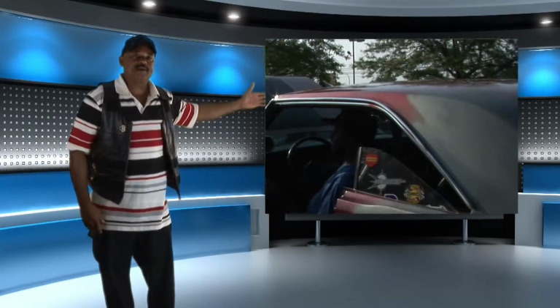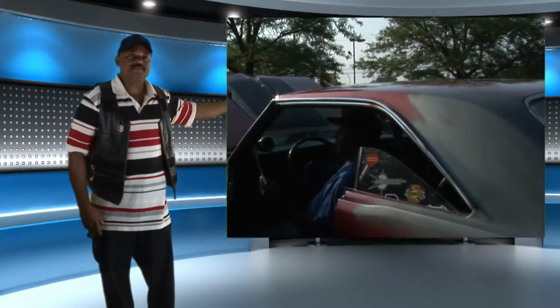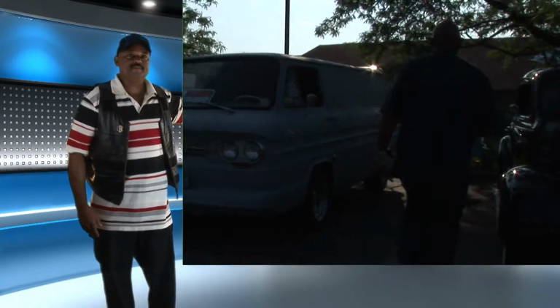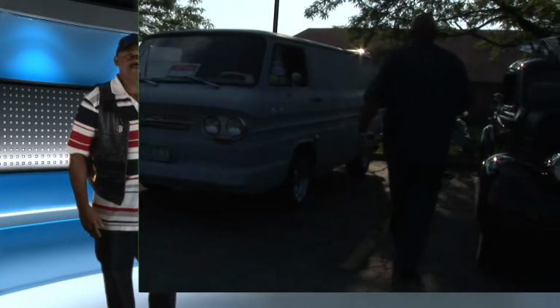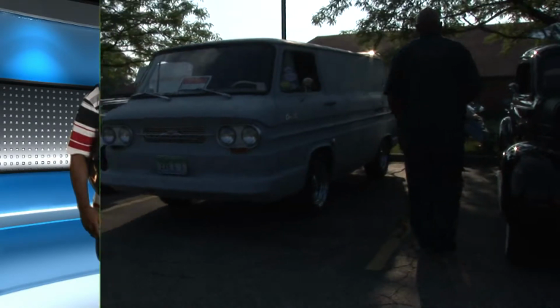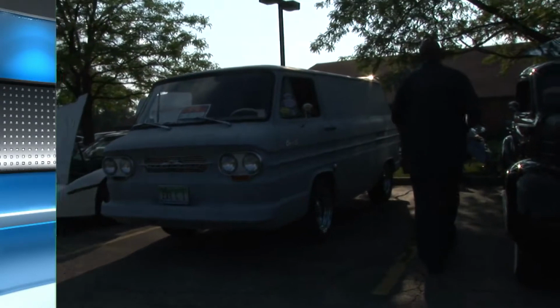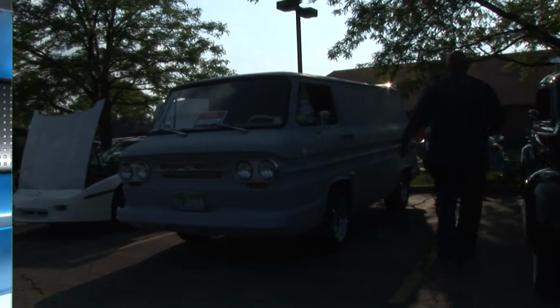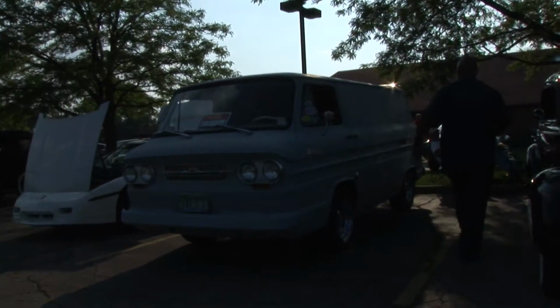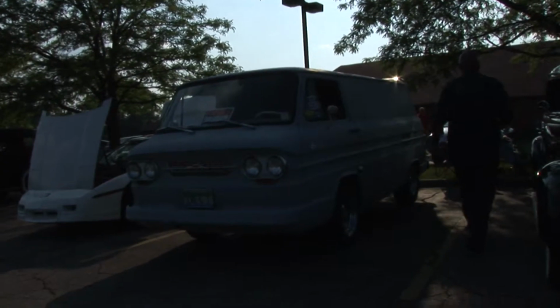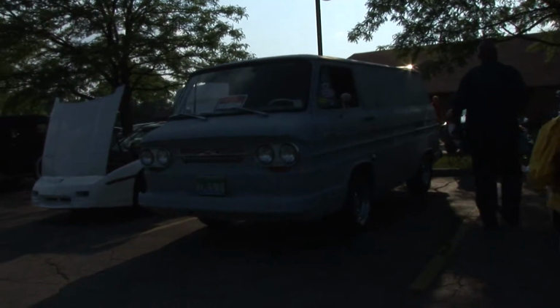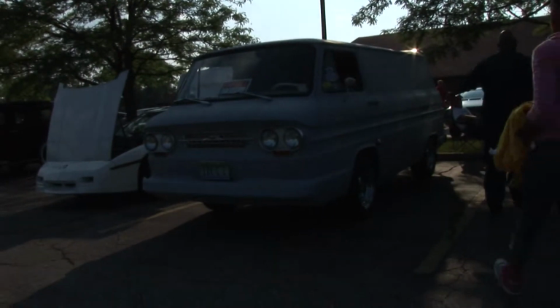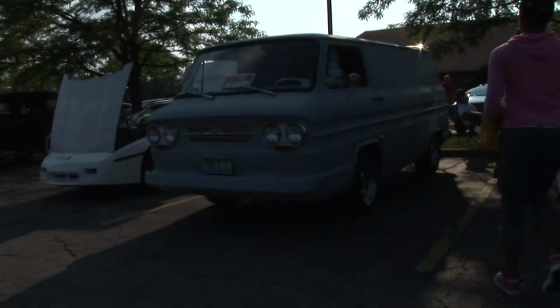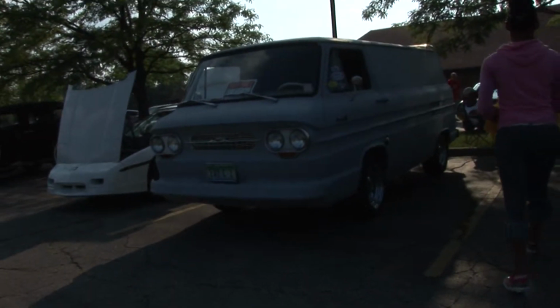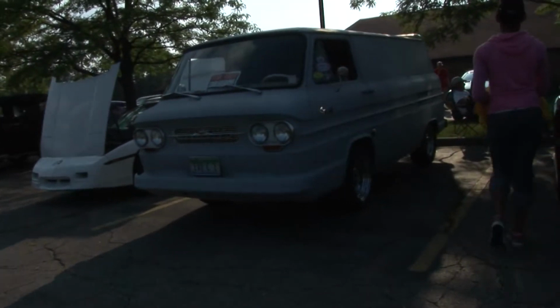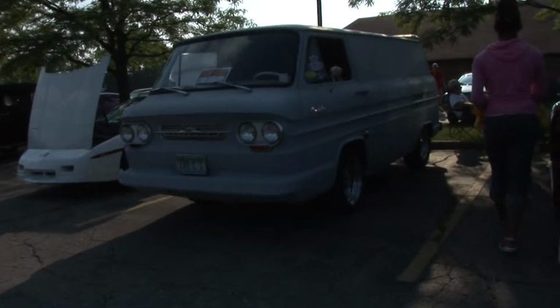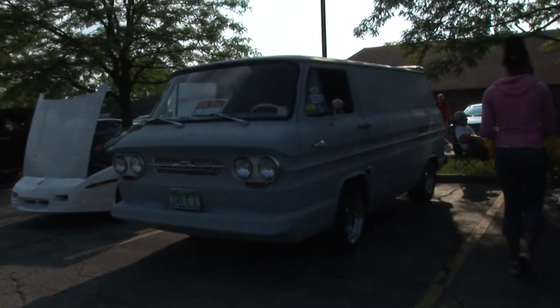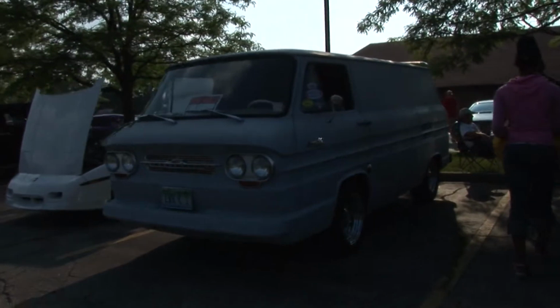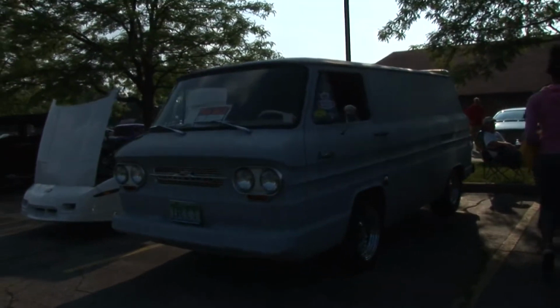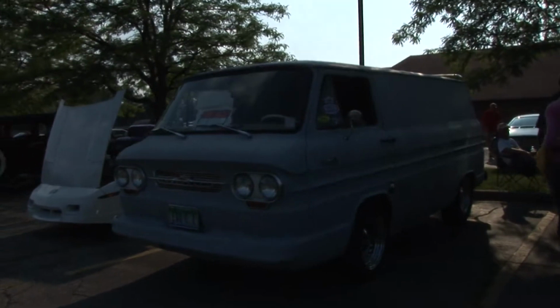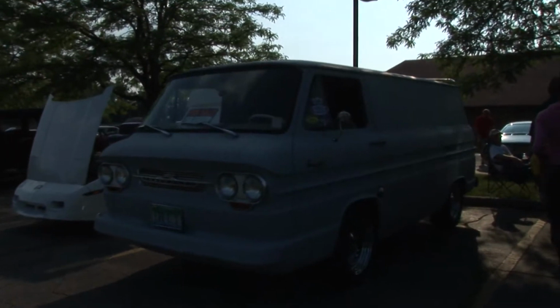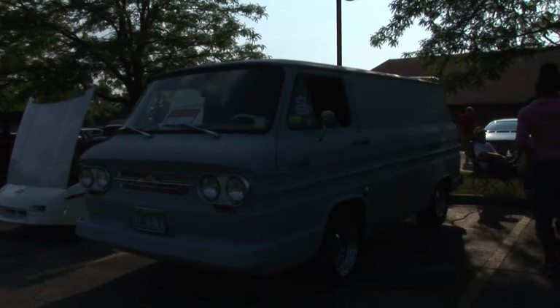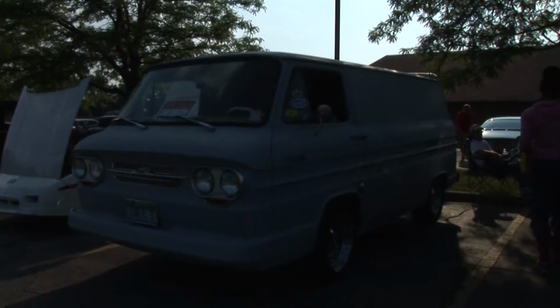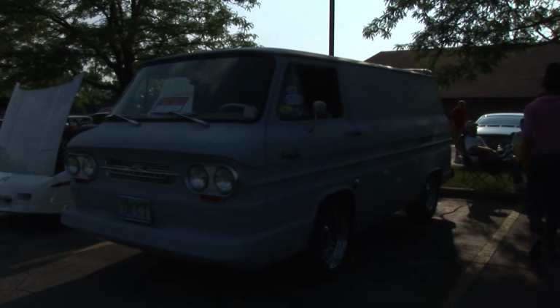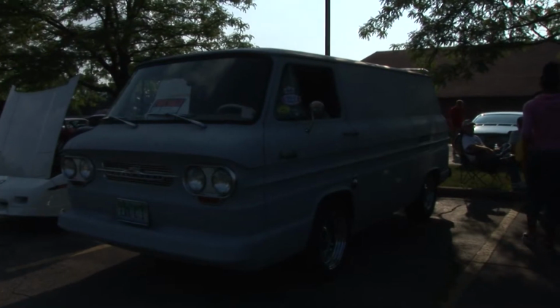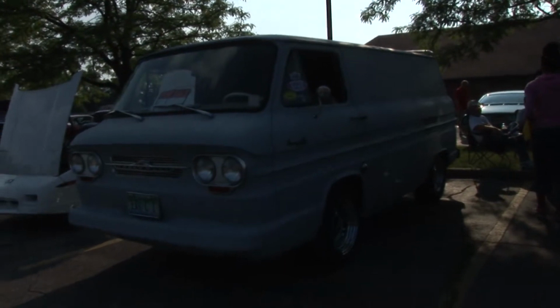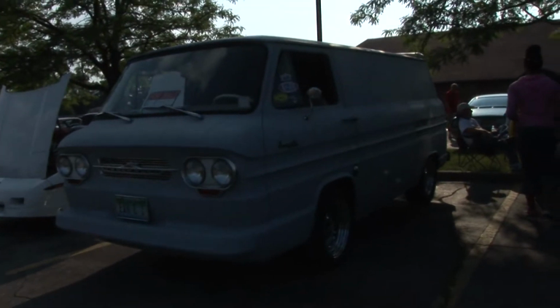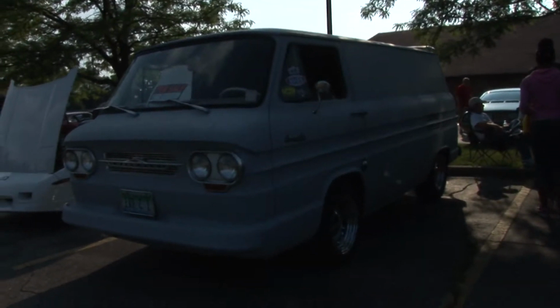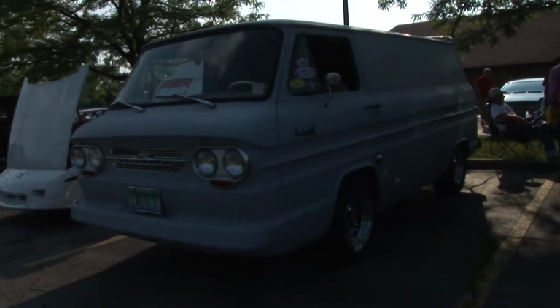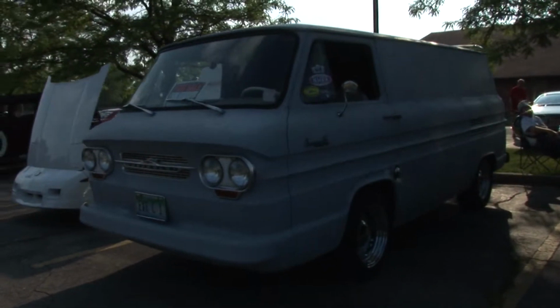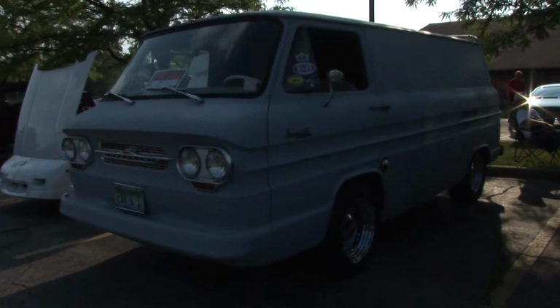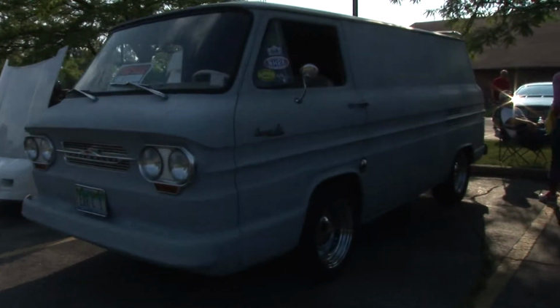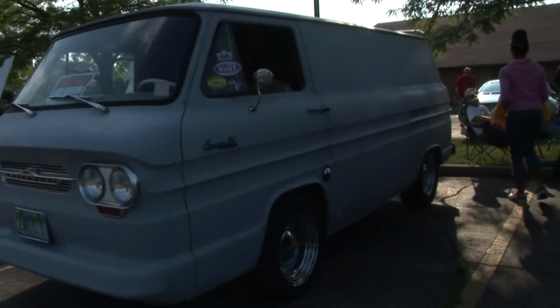Okay. What is it? Where is he? Whose is it? Oh, it's mine. Yours? Yeah. You want to tell us about it? Really no. Huh? Really no.